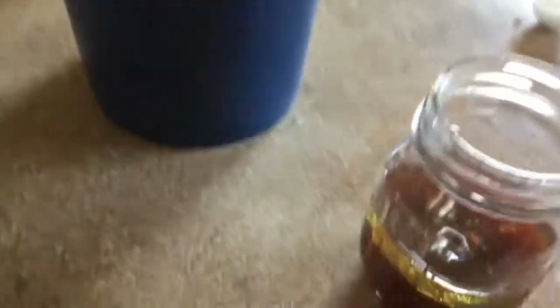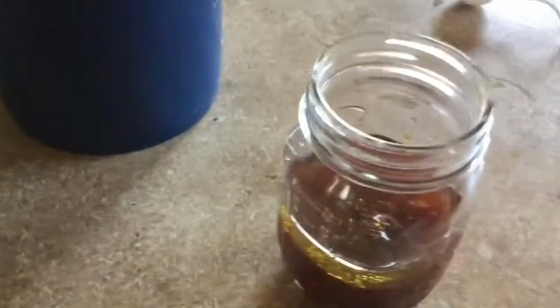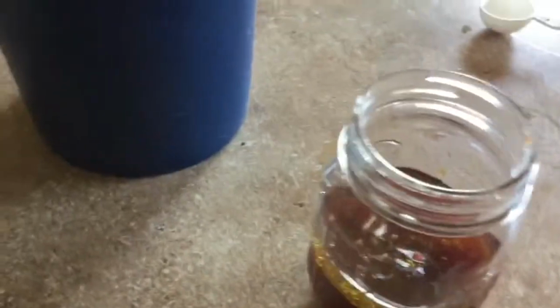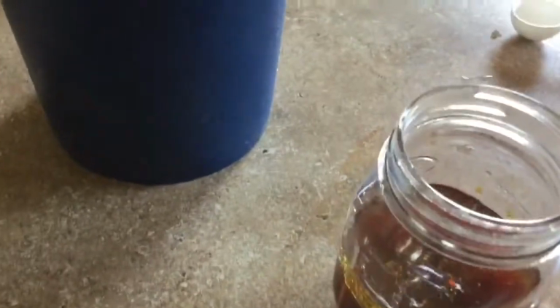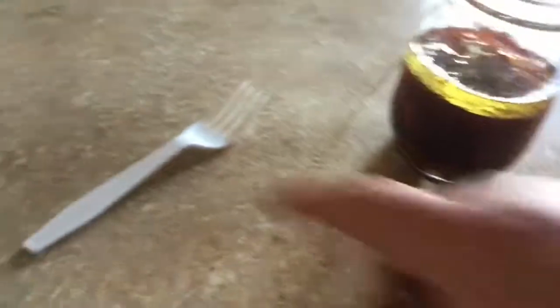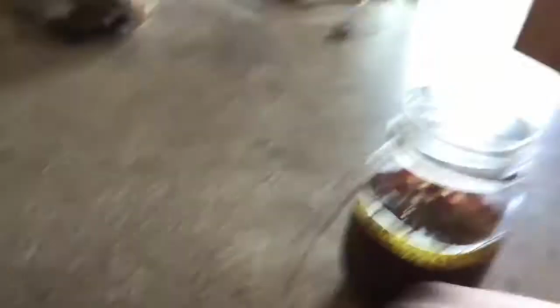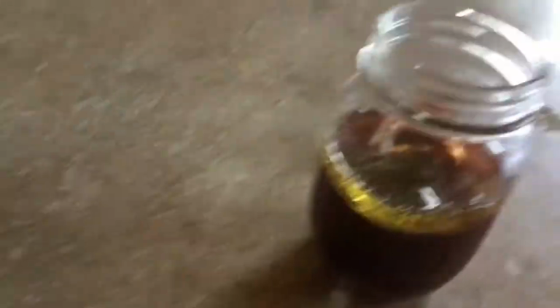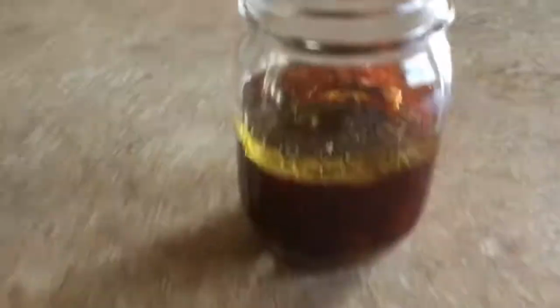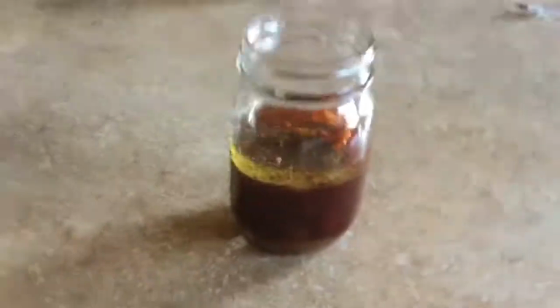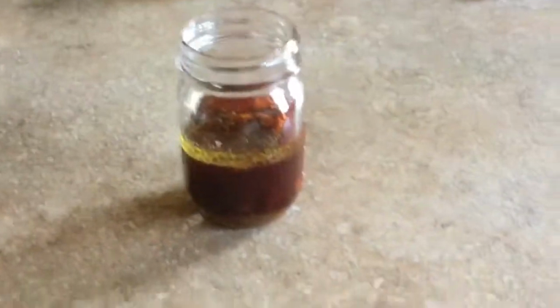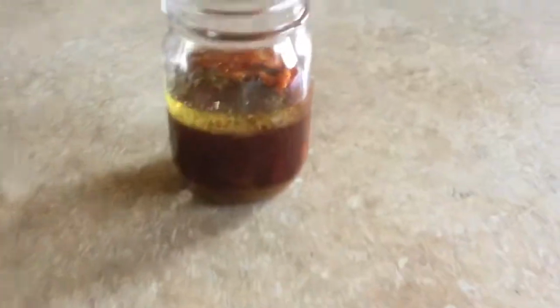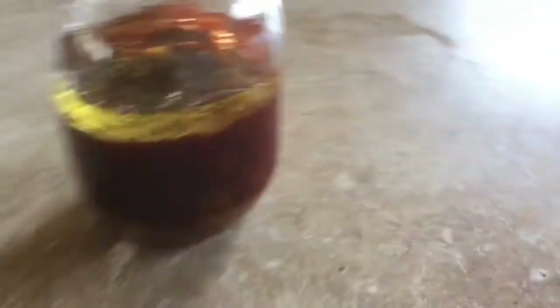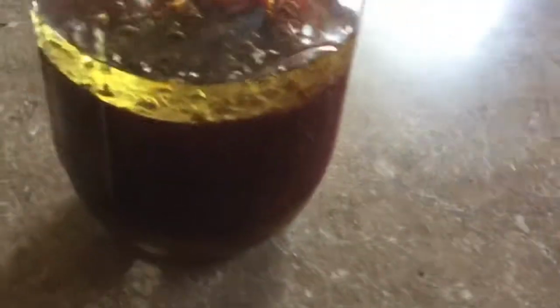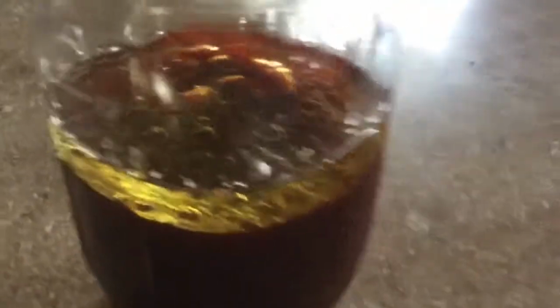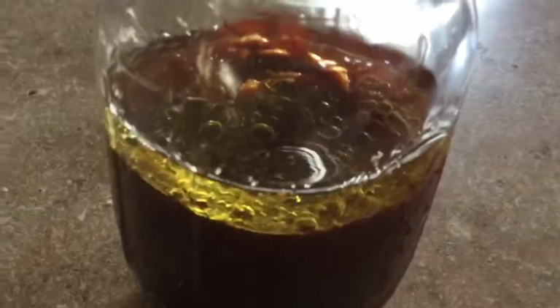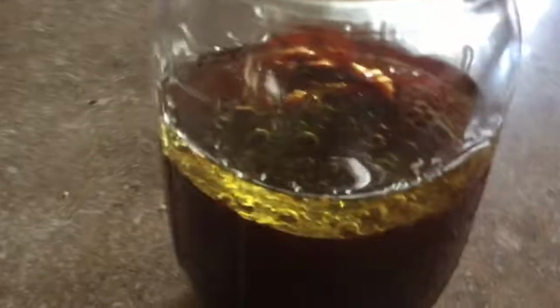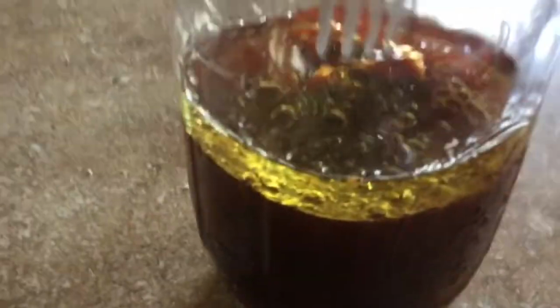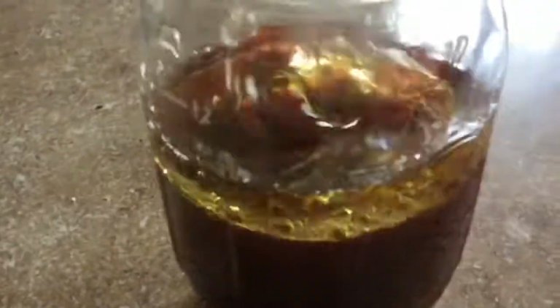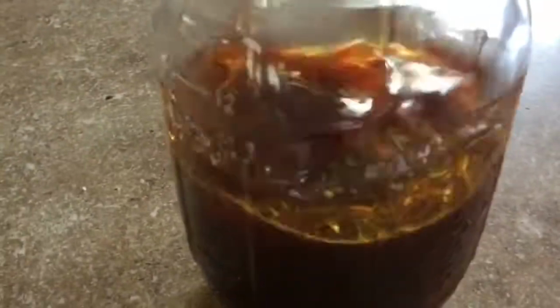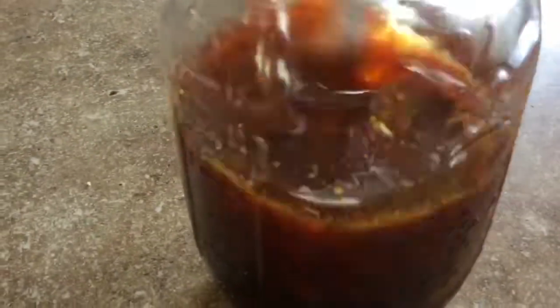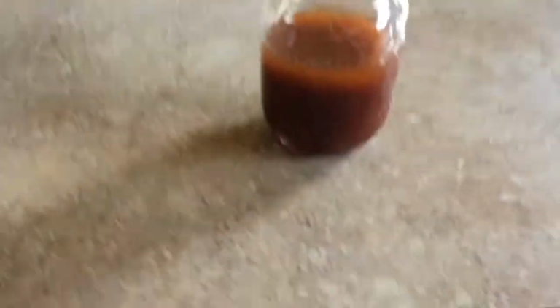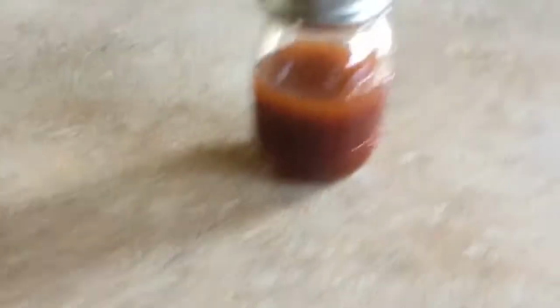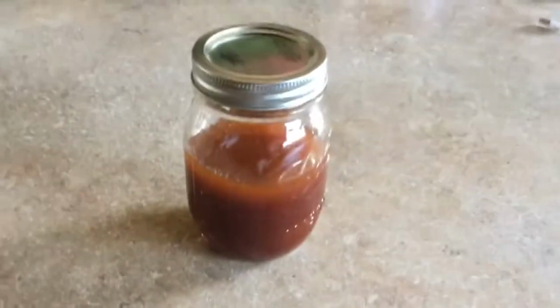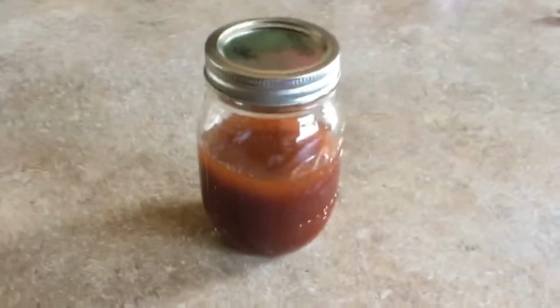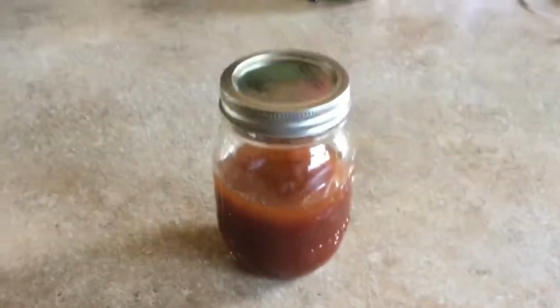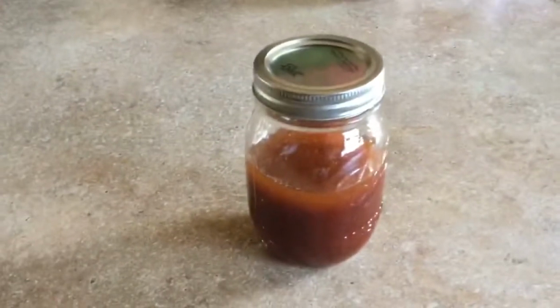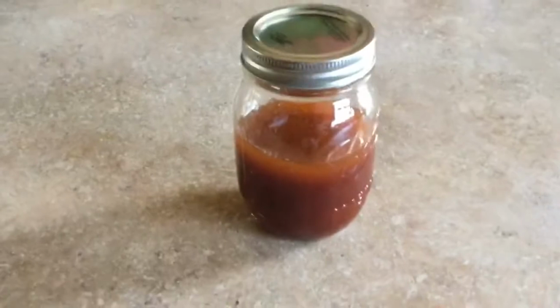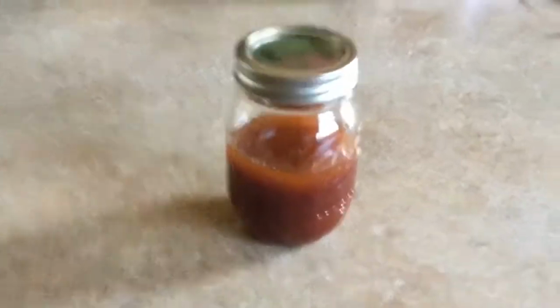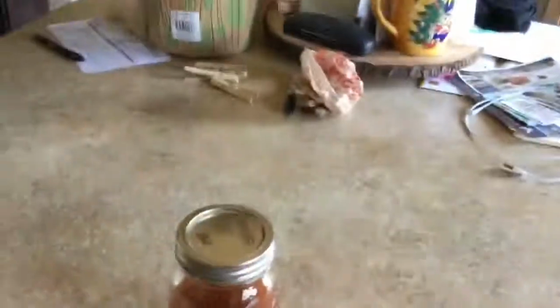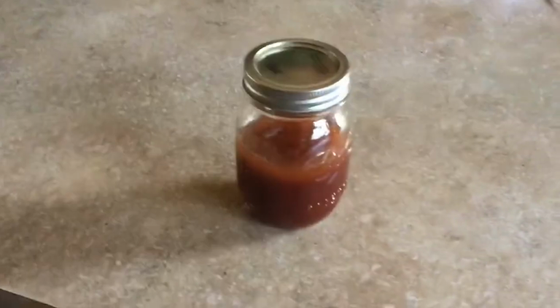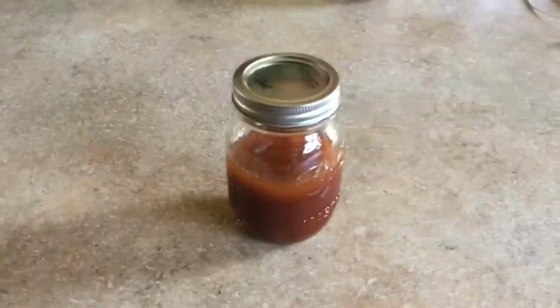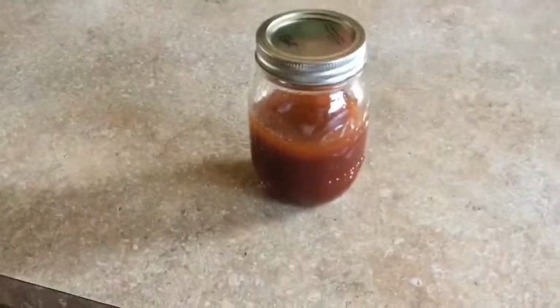I'll show you what it looks like. So after you put in the brown sugar, you should have something like this. What you want to do is stir it. Now if you already think it's shaken enough, make sure you shake it again. That's why we put it in a mason jar.